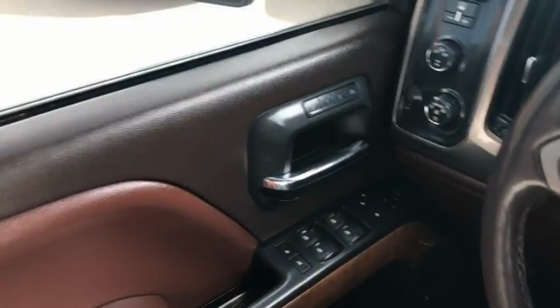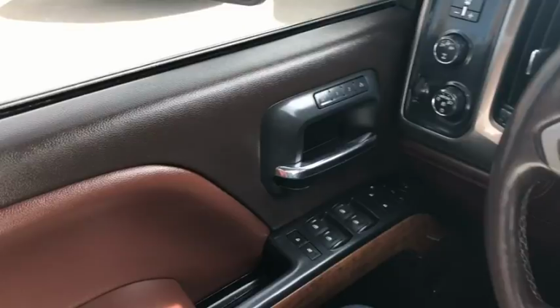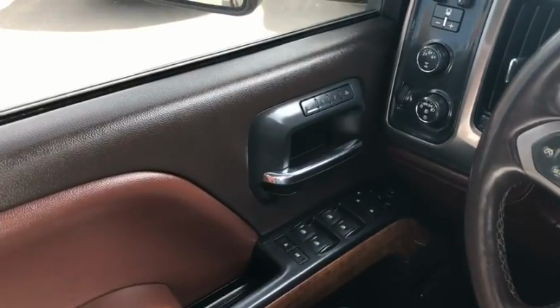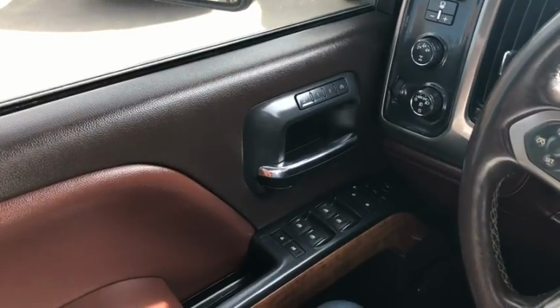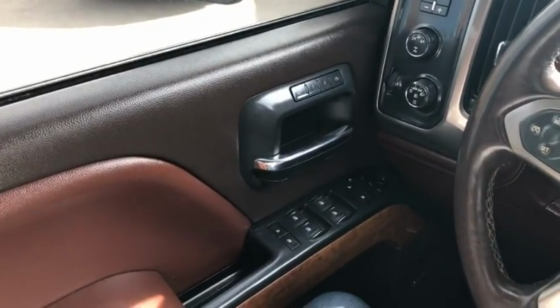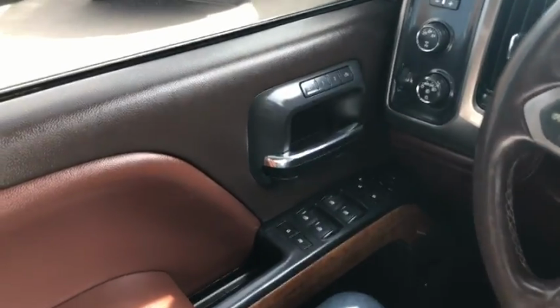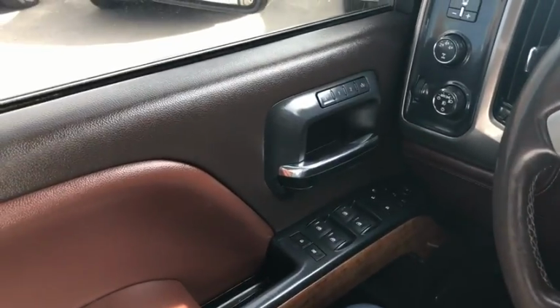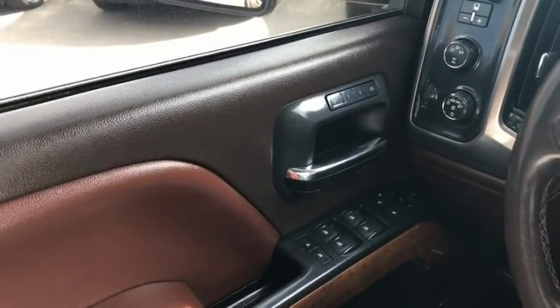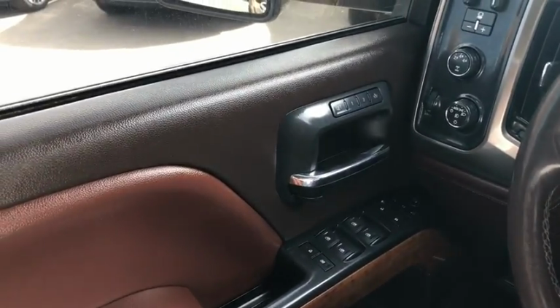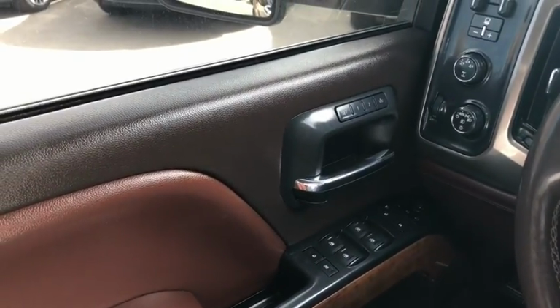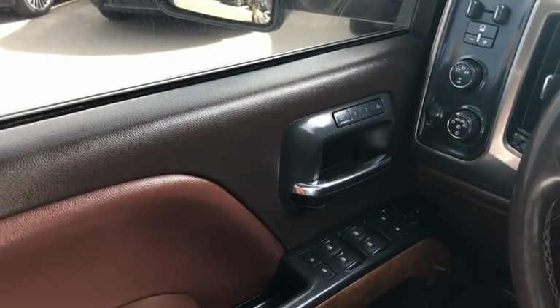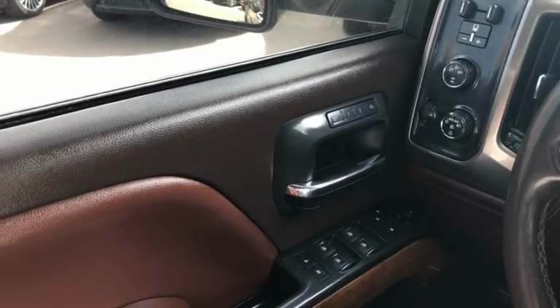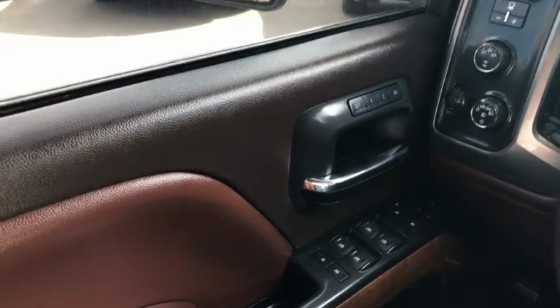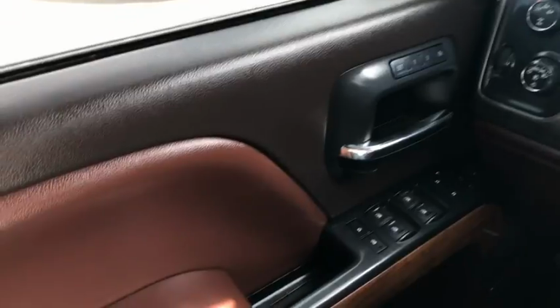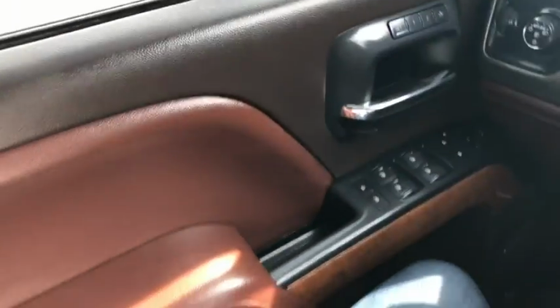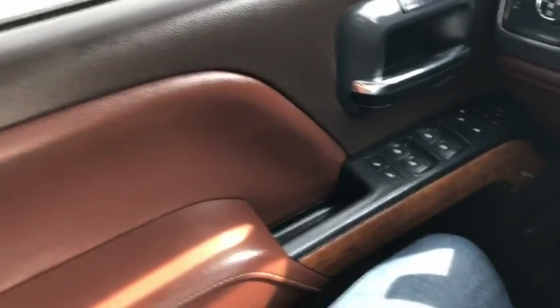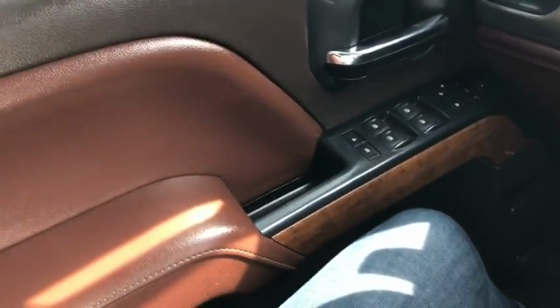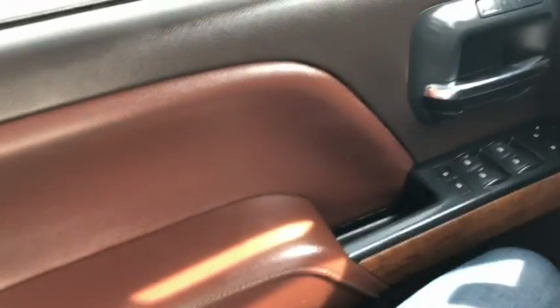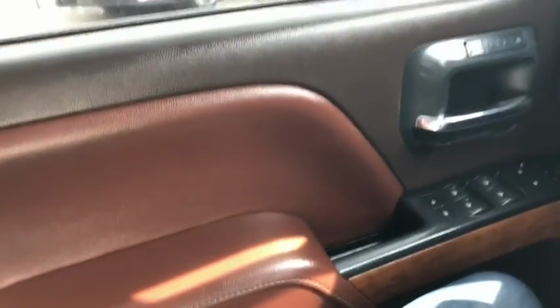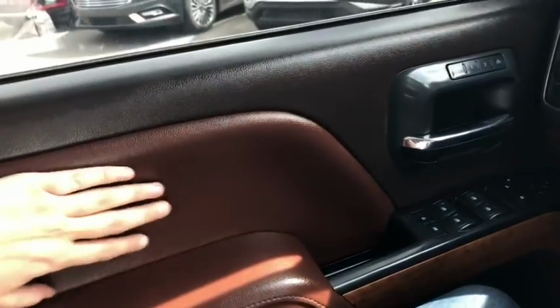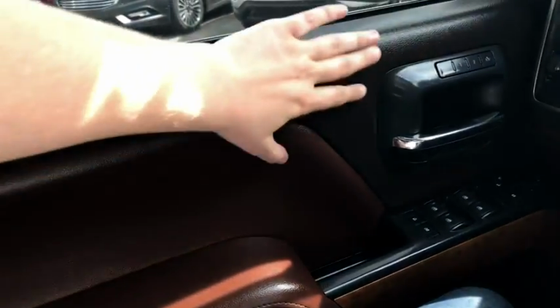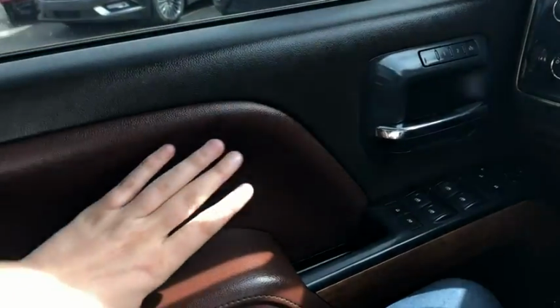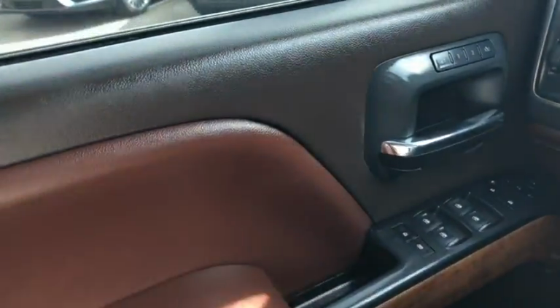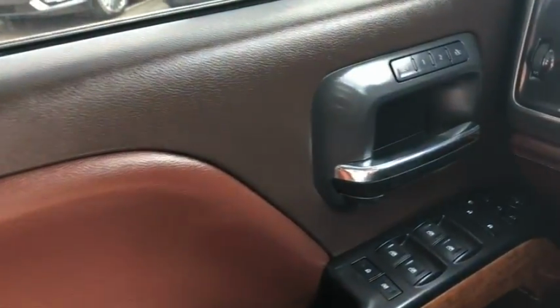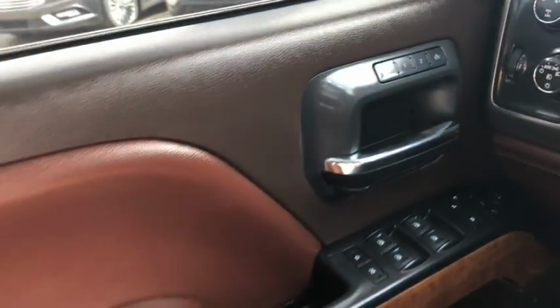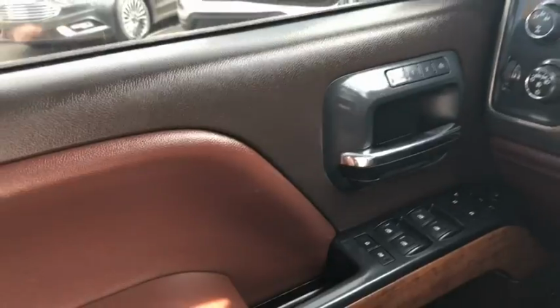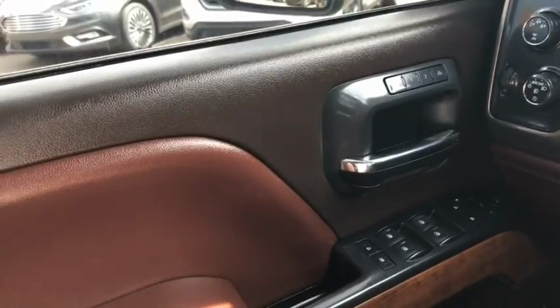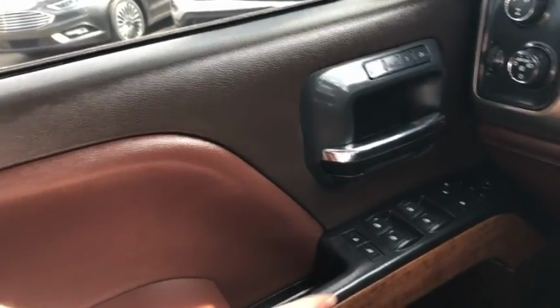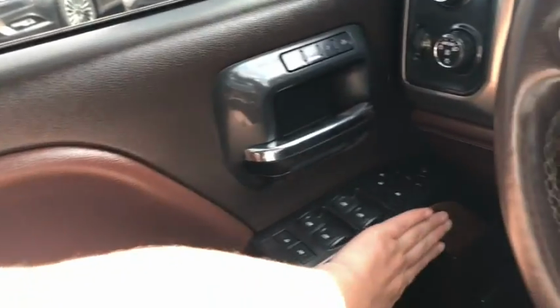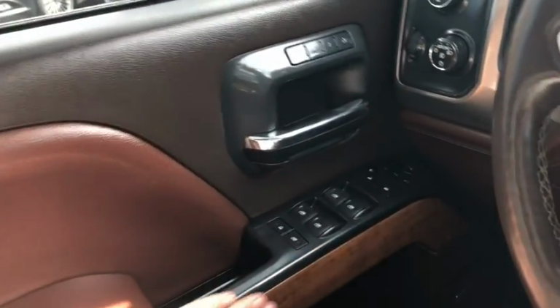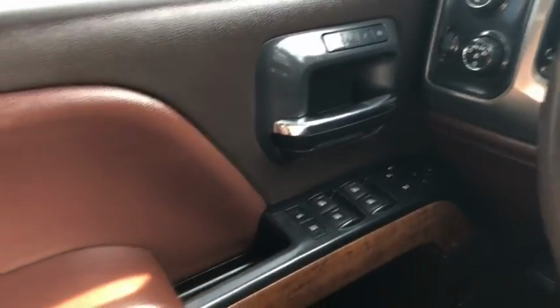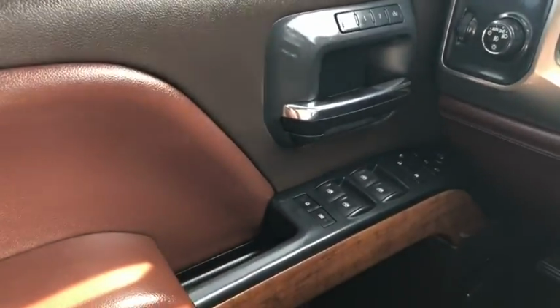Sitting inside this Chevy here, just going to do a quick run-through of some of the equipped features inside as well as the interior layout. Starting on your door panel, you can see that we have a two-tone brown on the door panel, and you have a wood accent as well.